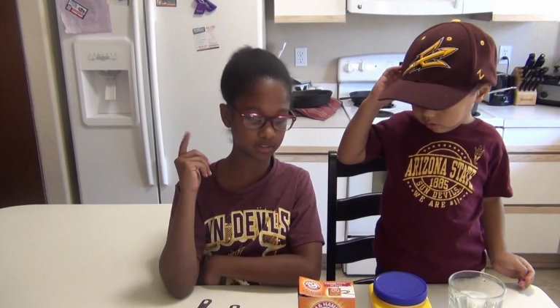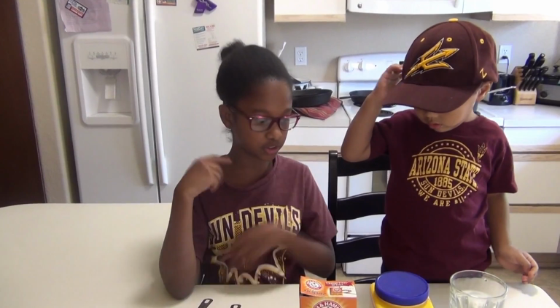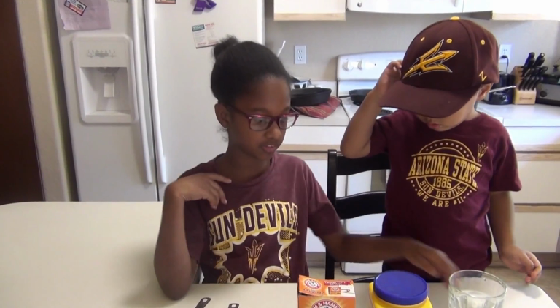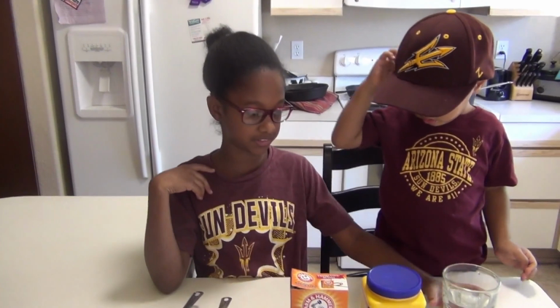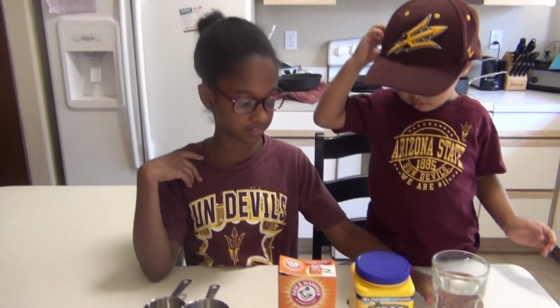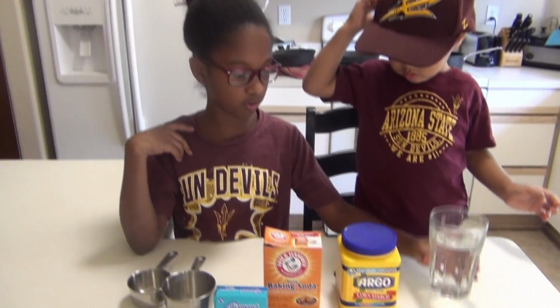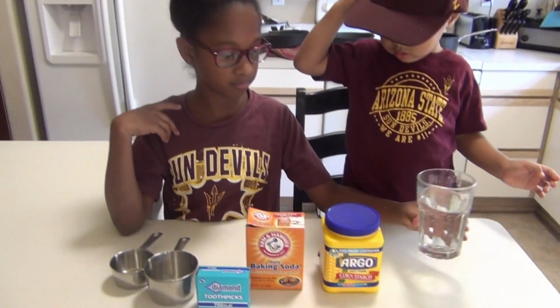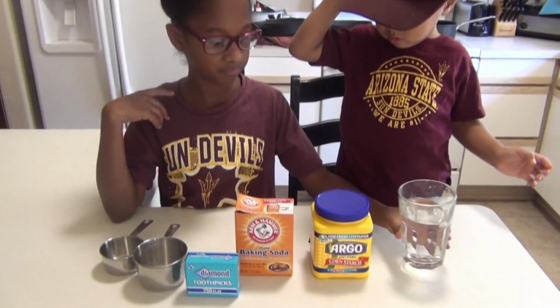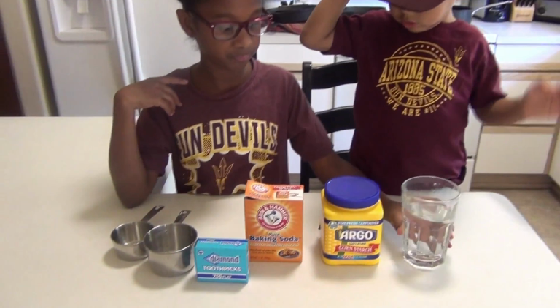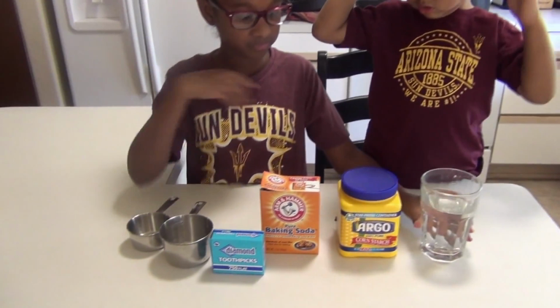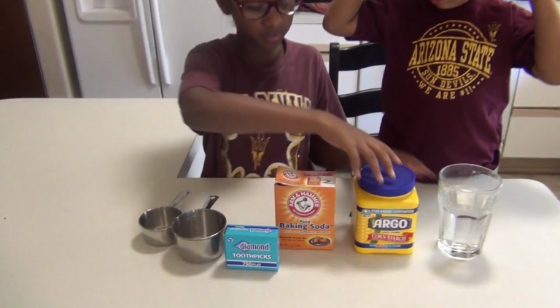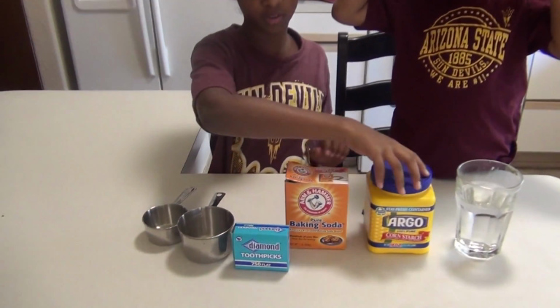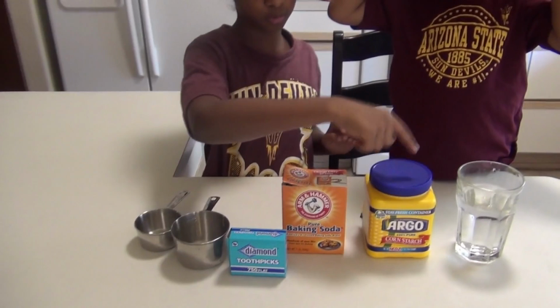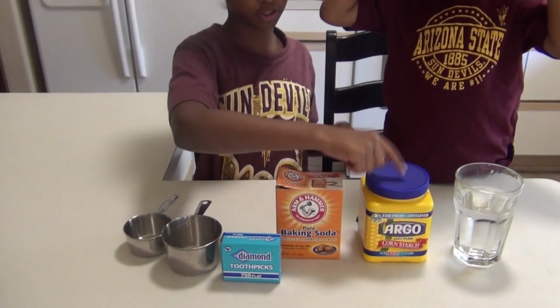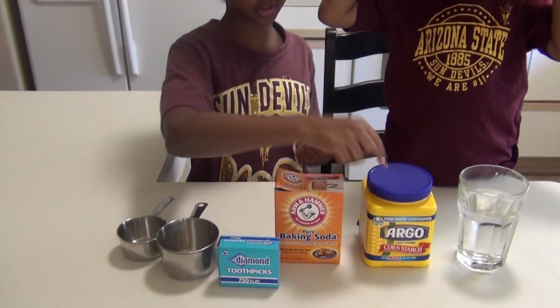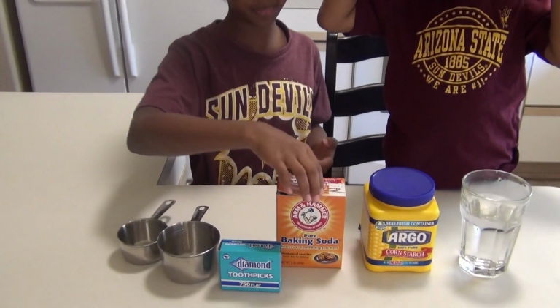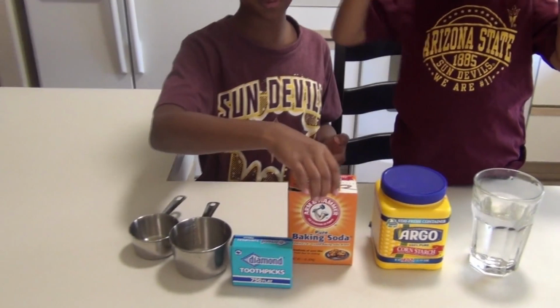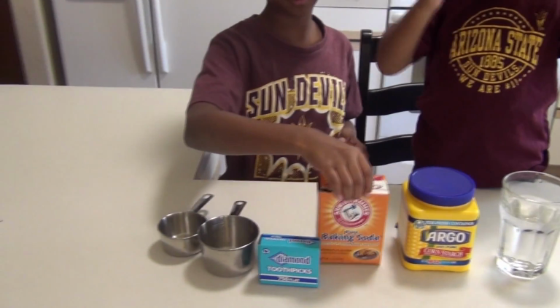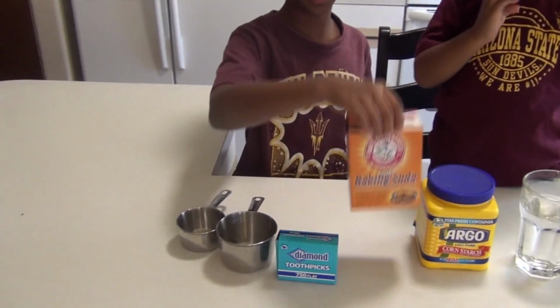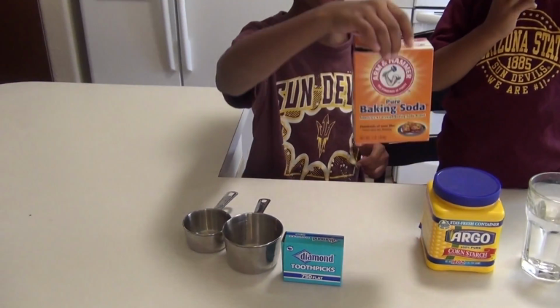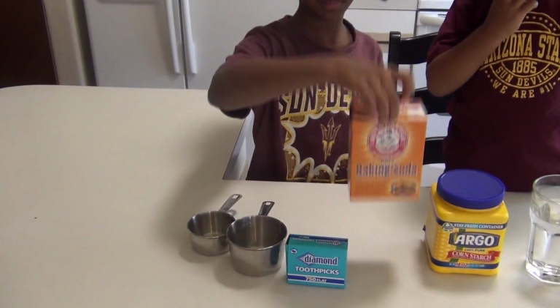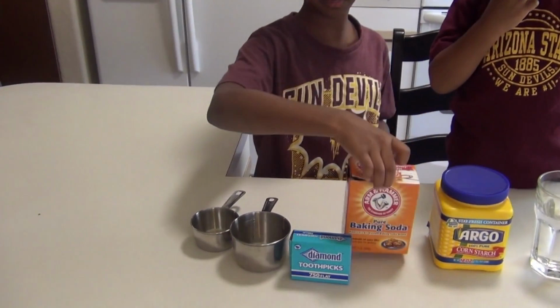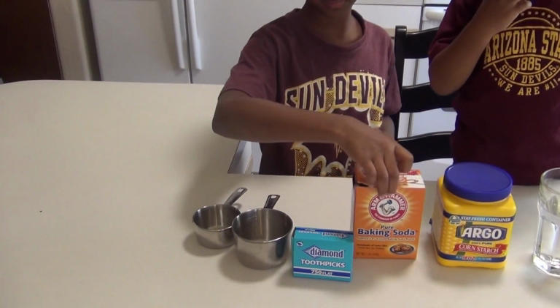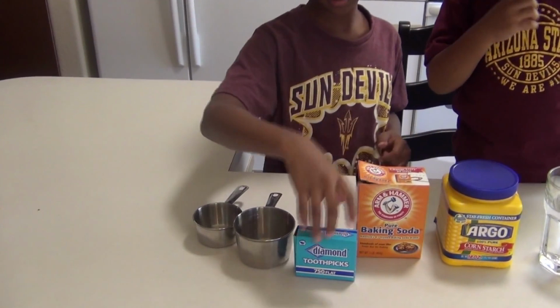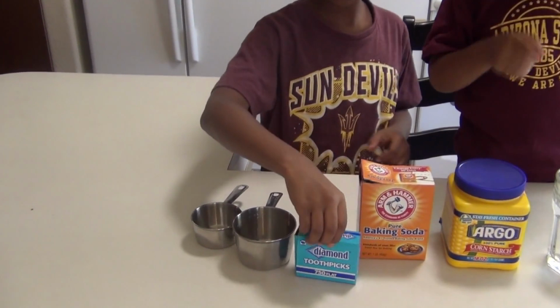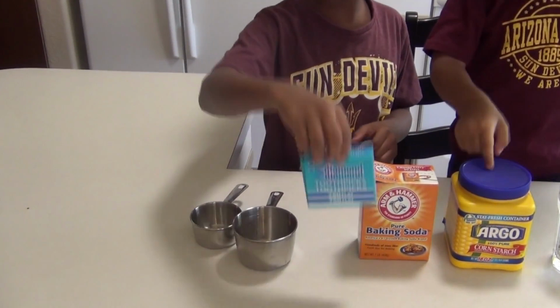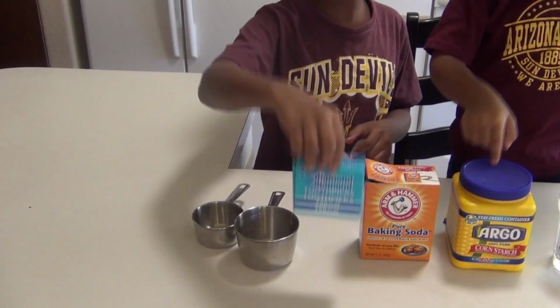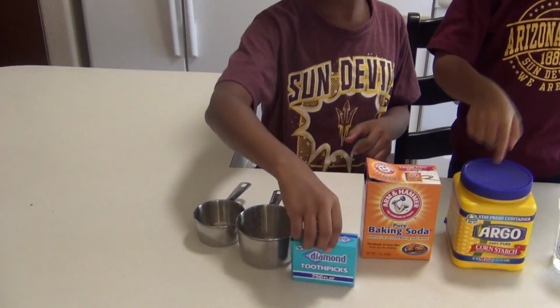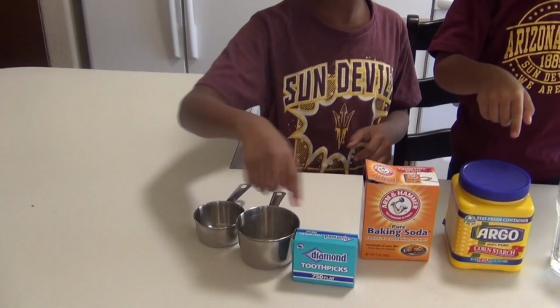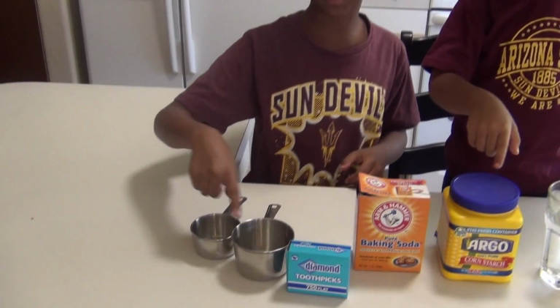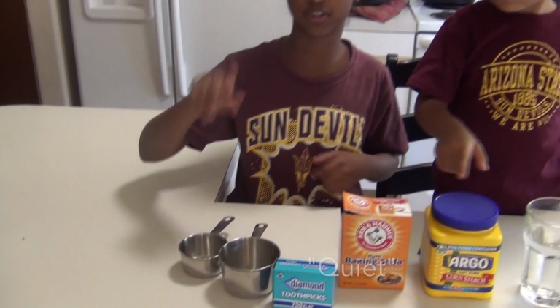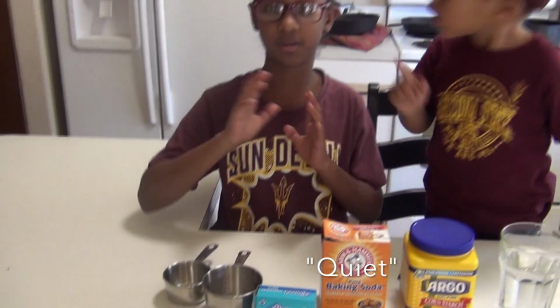So what you need for this is water, cornstarch, baking soda, two pickles, and some measuring cups.